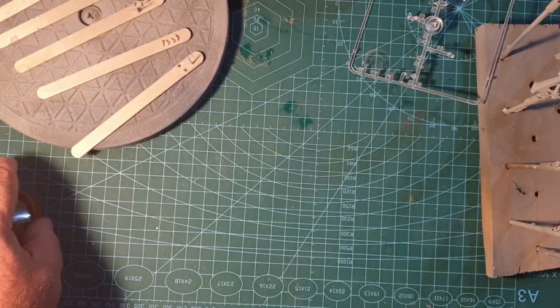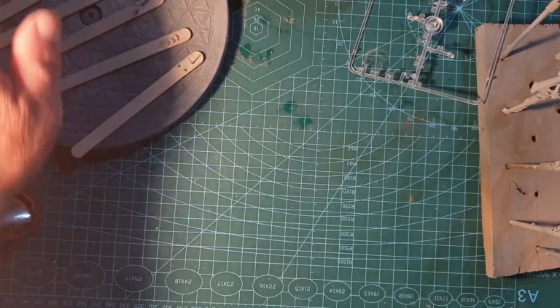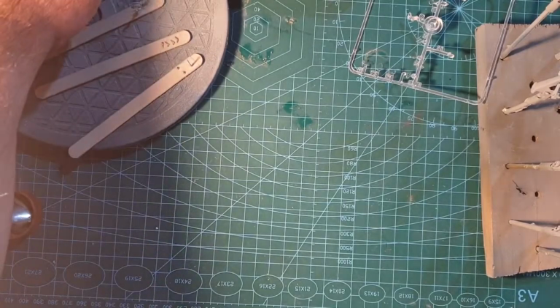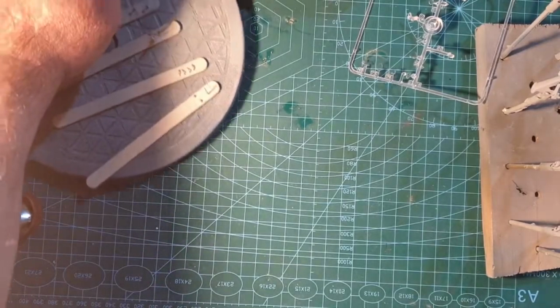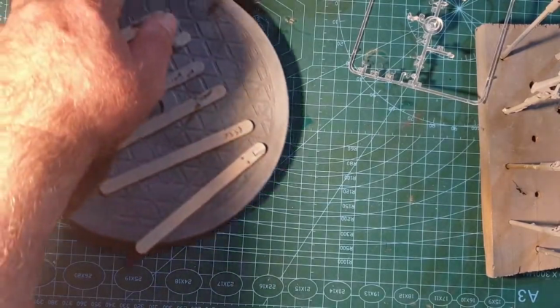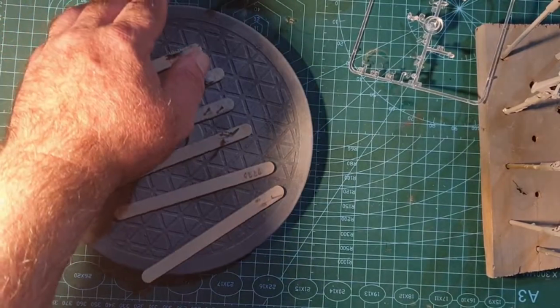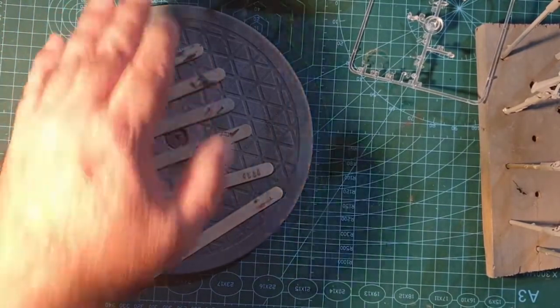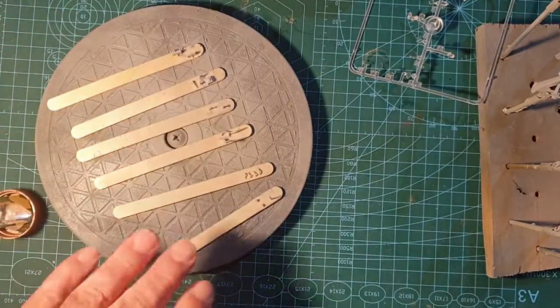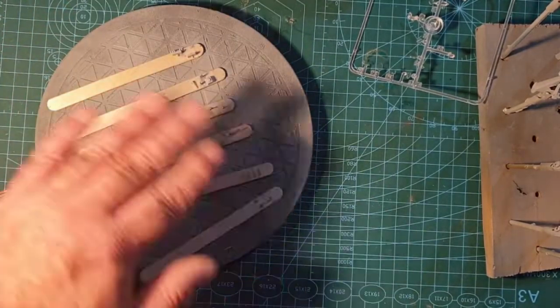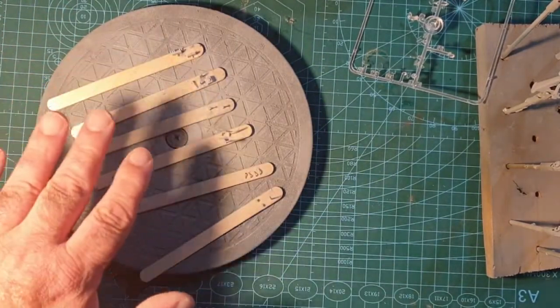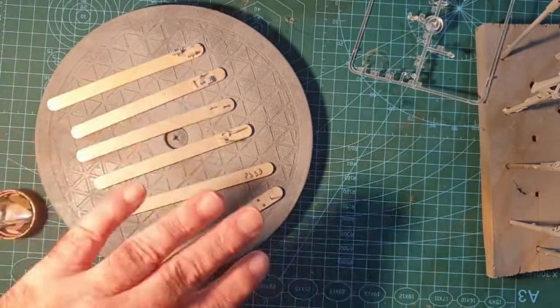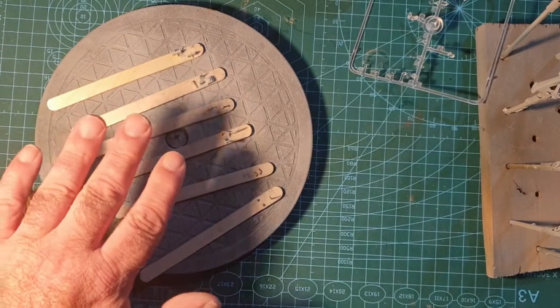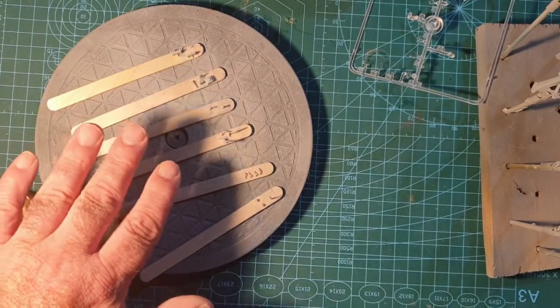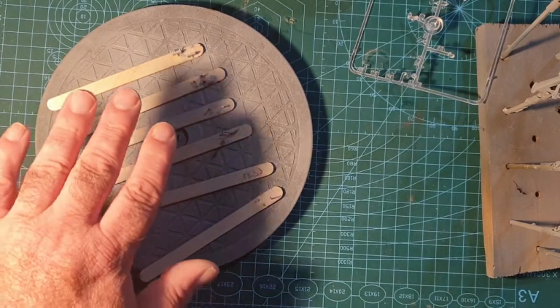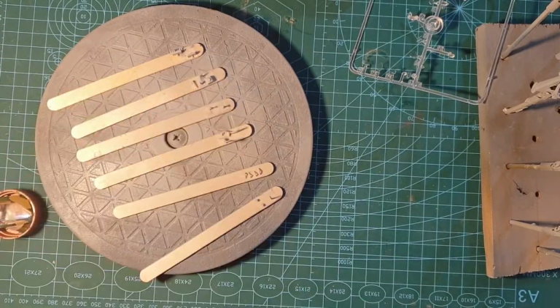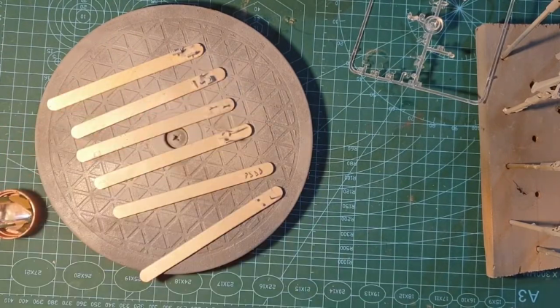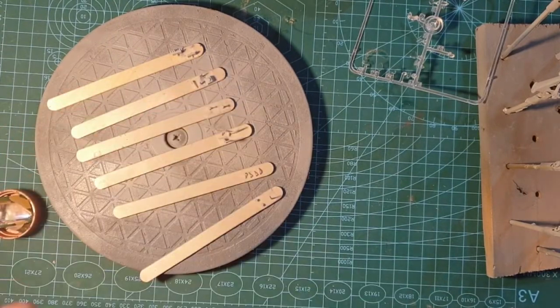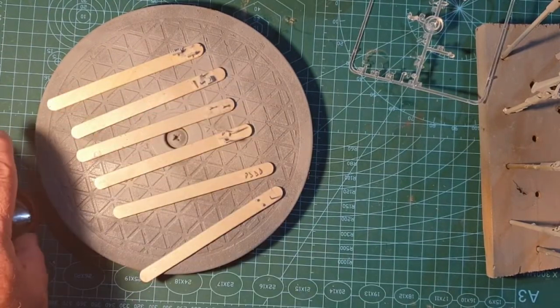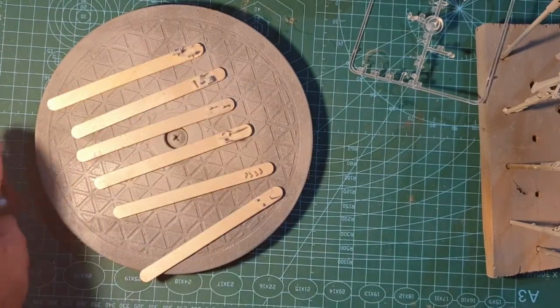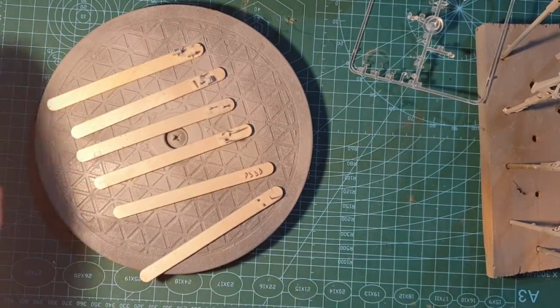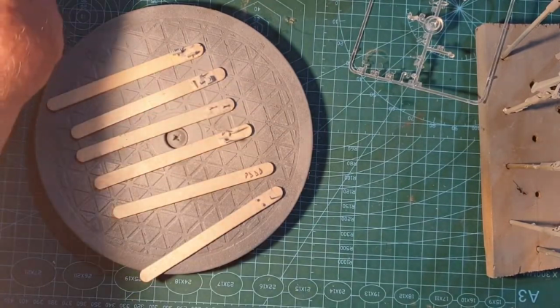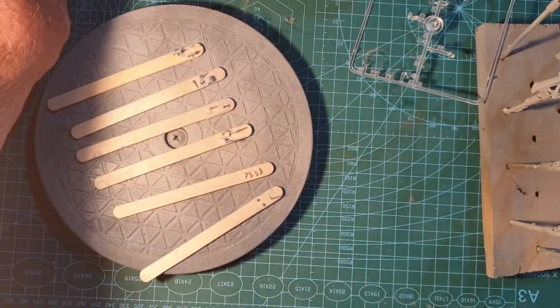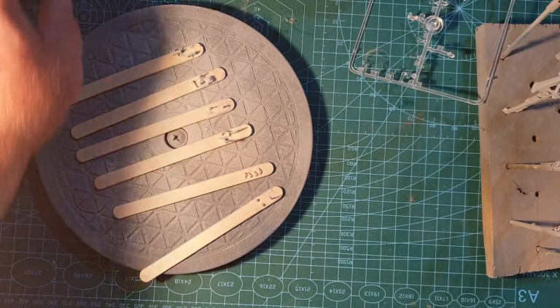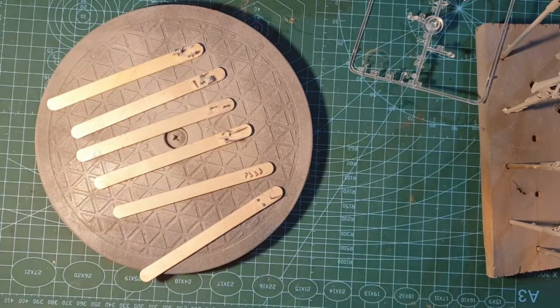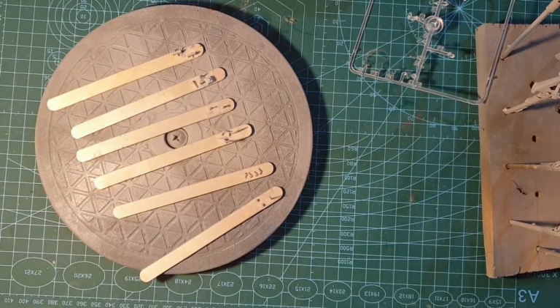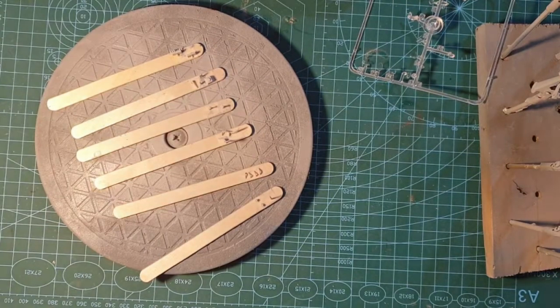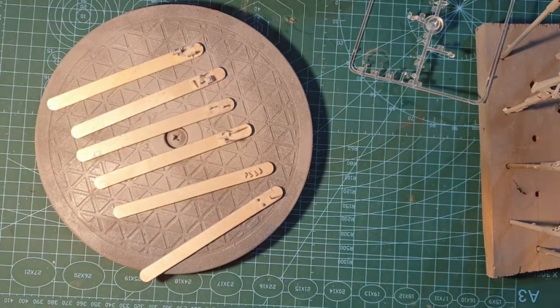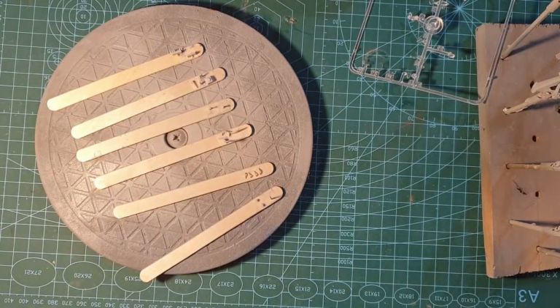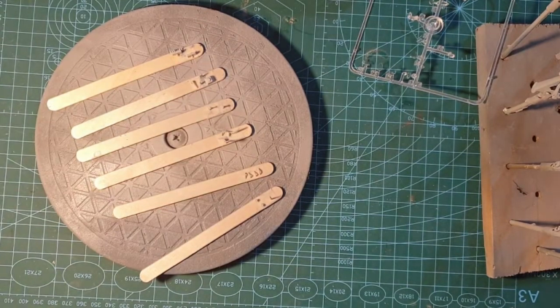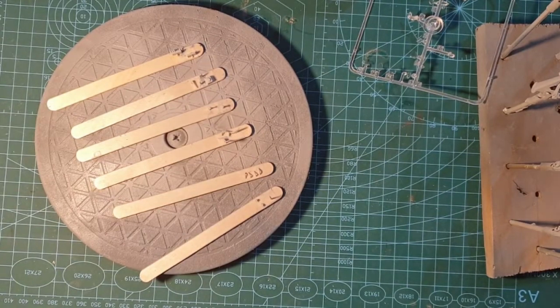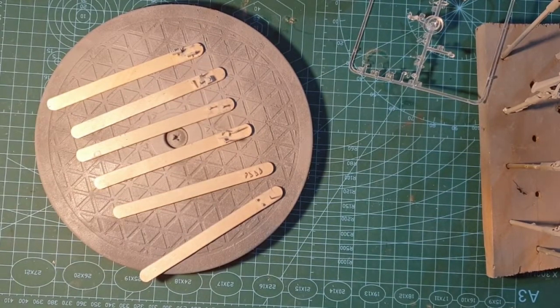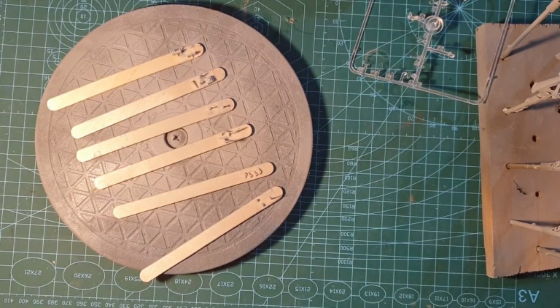I'm going to start by getting literally all the greeblies painted, and then everything that goes on the underside of the helicopter out of the way — and then it won't be going upside down ever again.